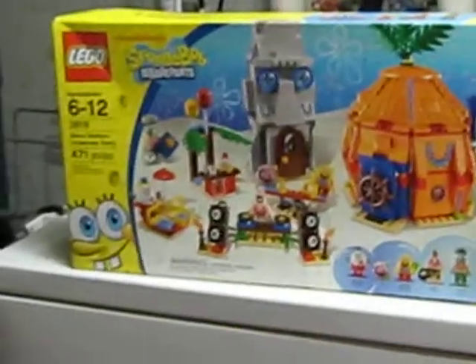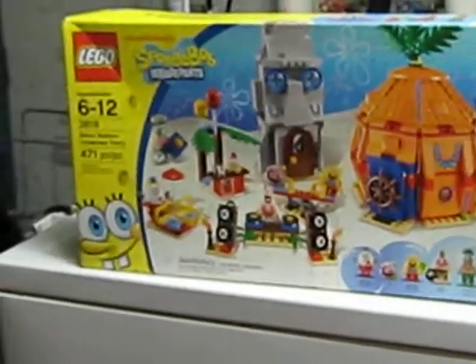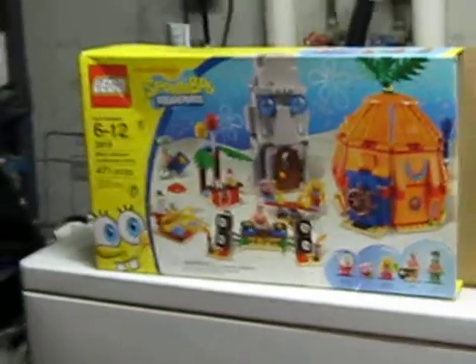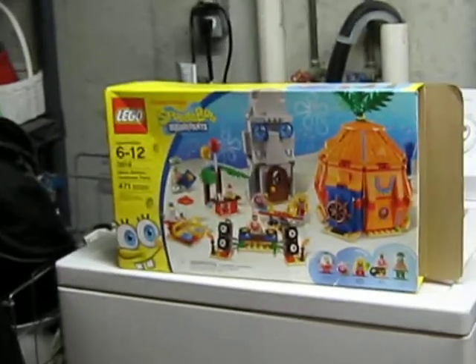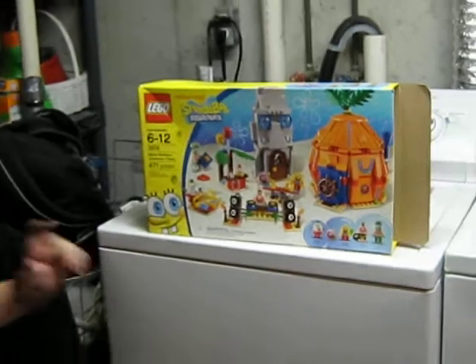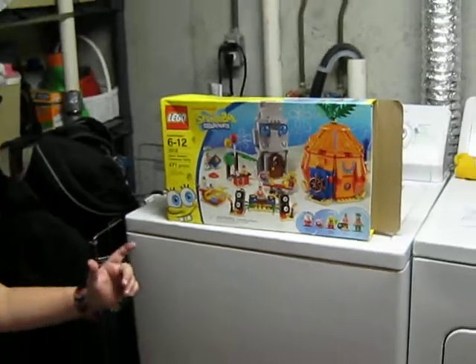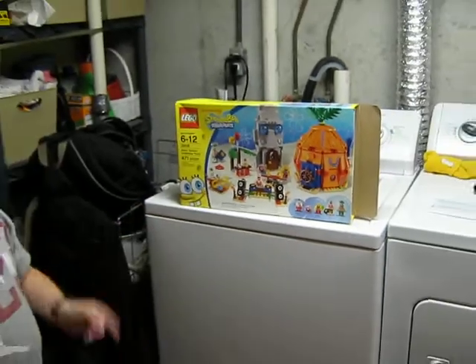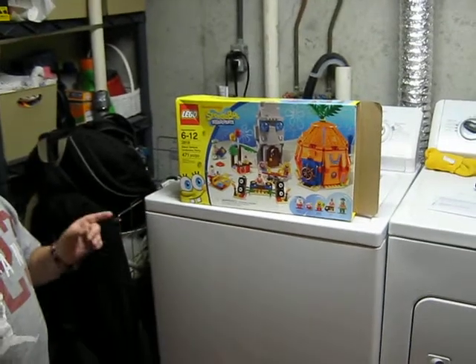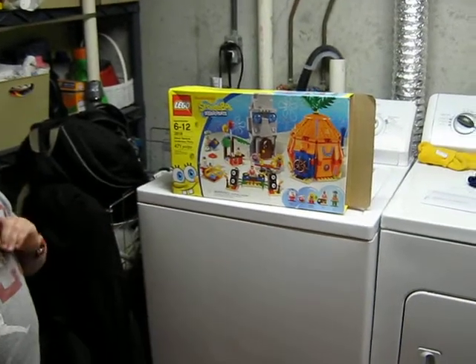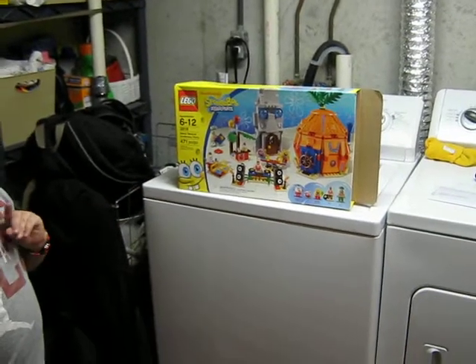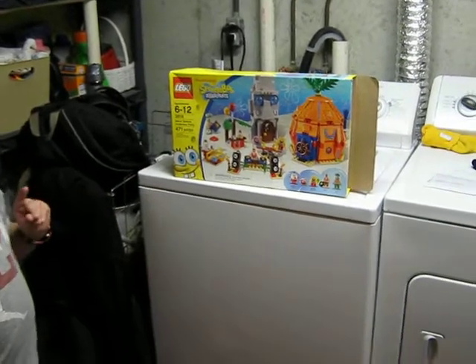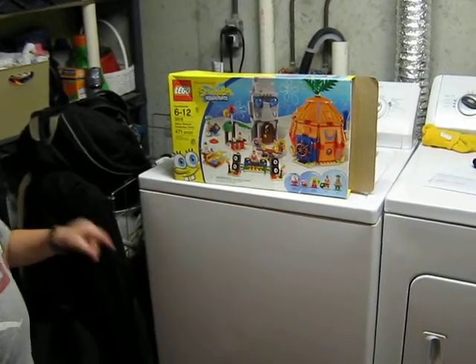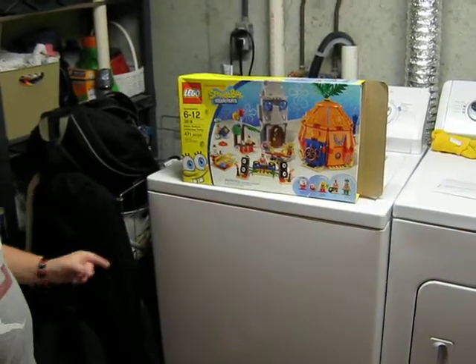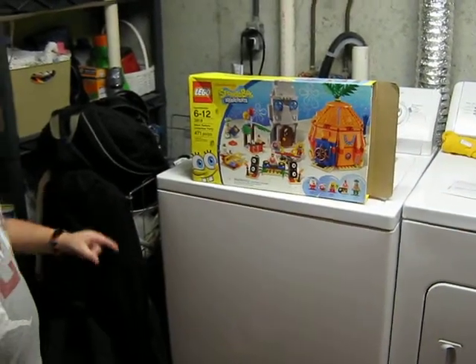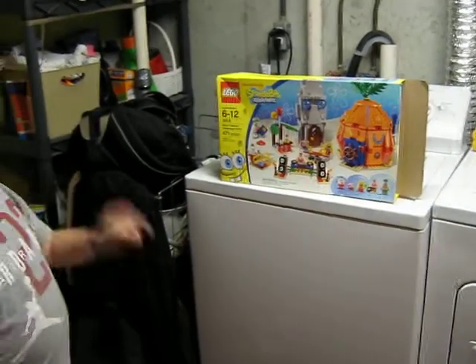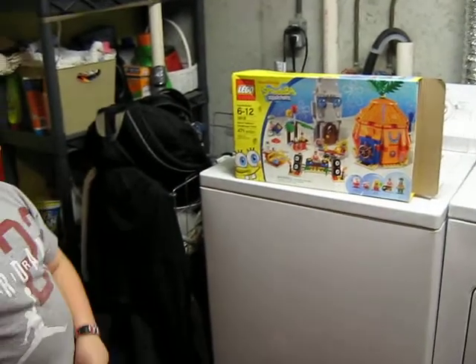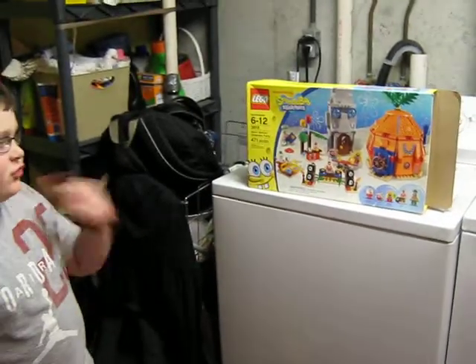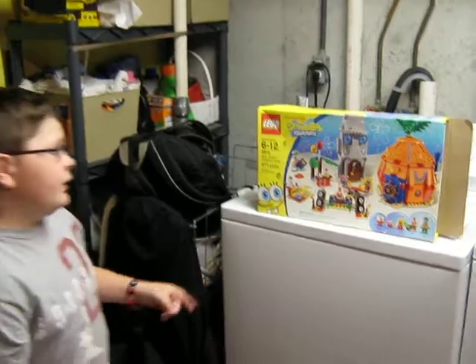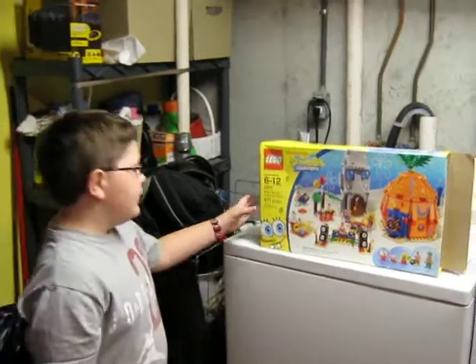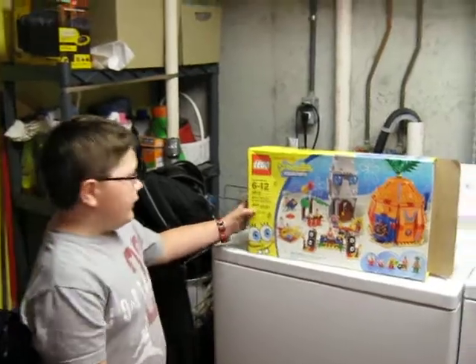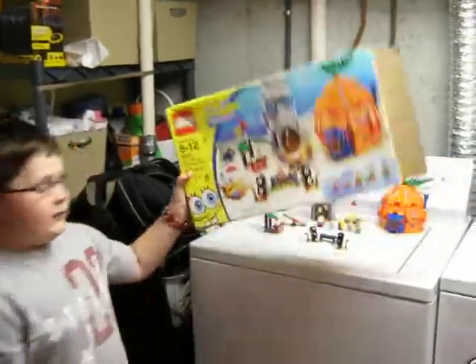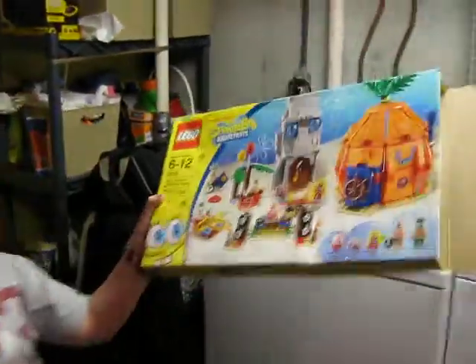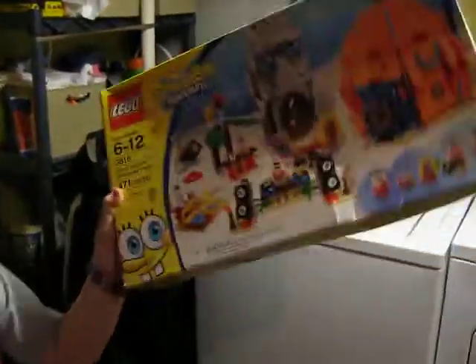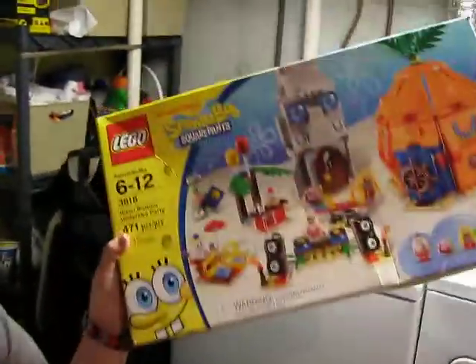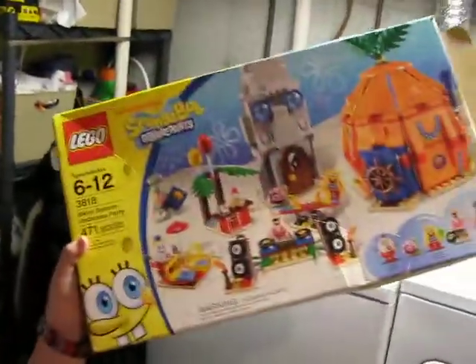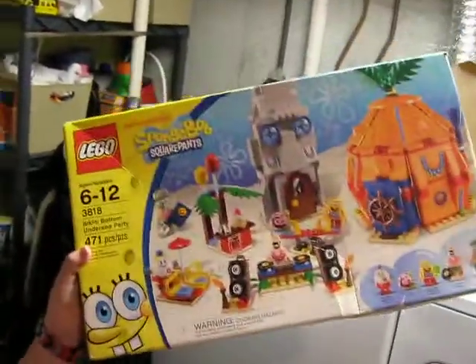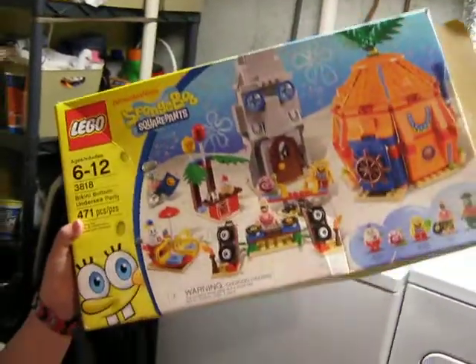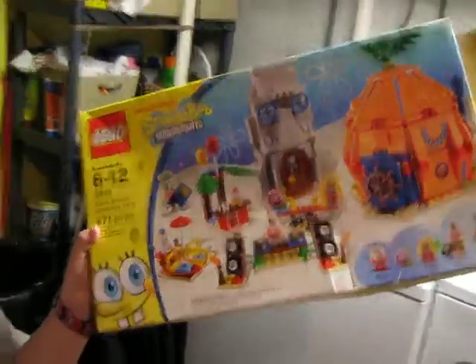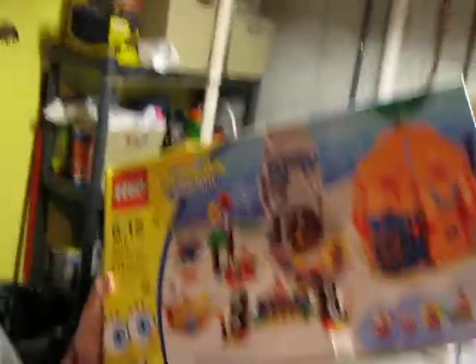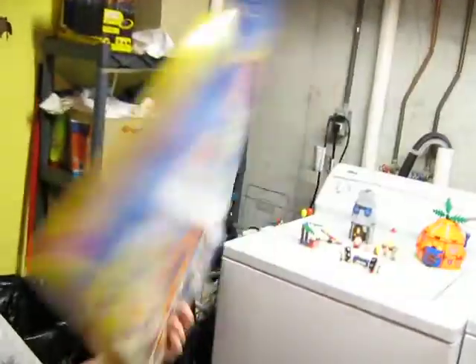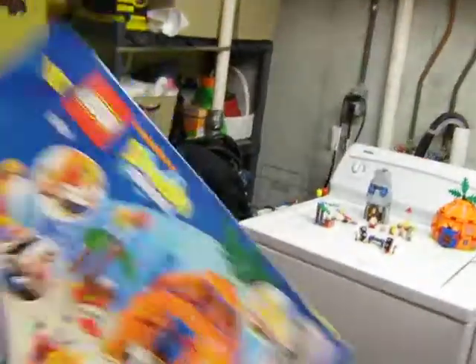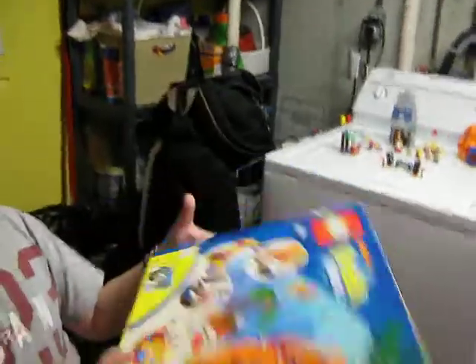It comes with five minifigures: Mrs. Puff, Gary — one of the only sets you can get Gary in — SpongeBob, Patrick, and Squidward. Here's the front of the box, and here's the back of the box.